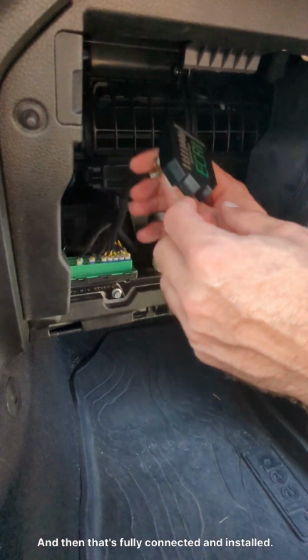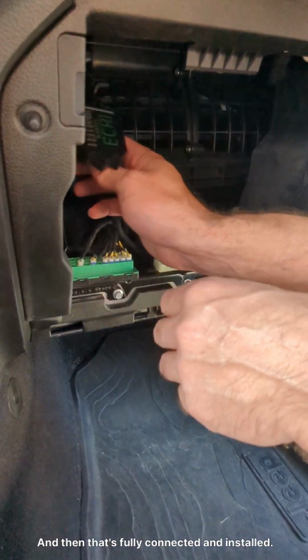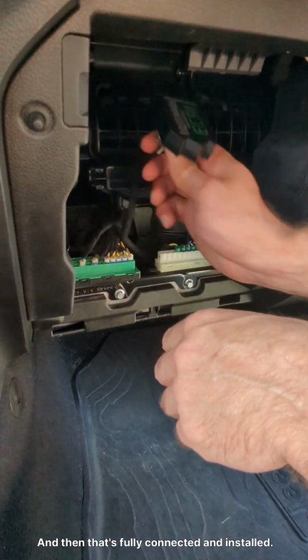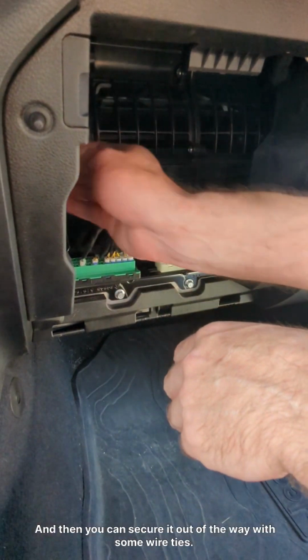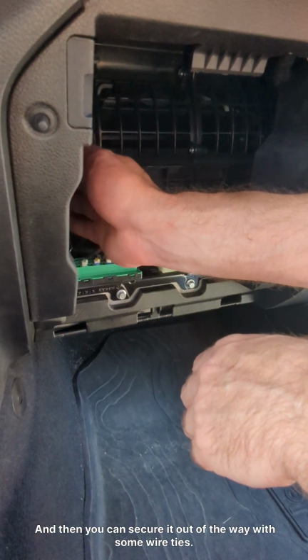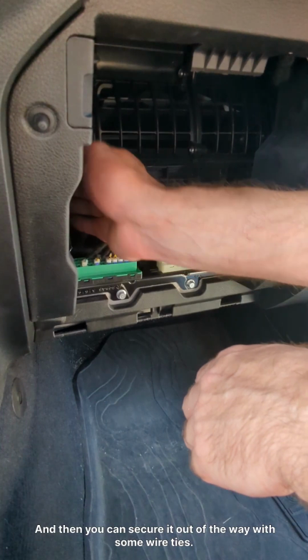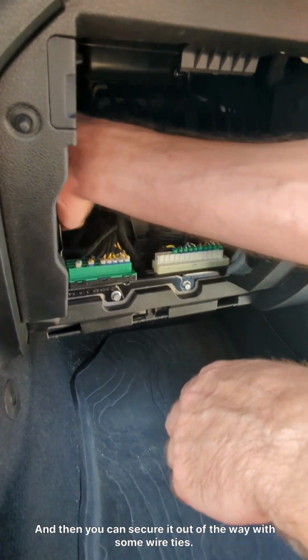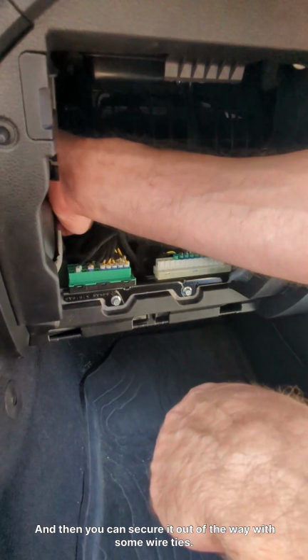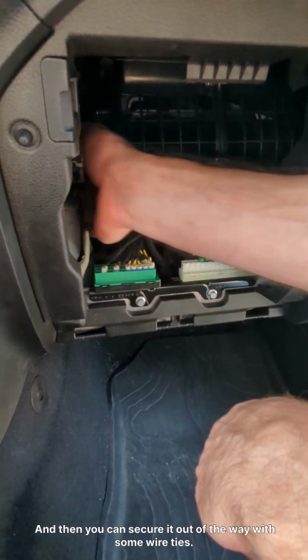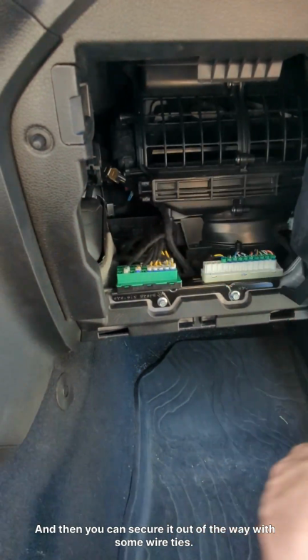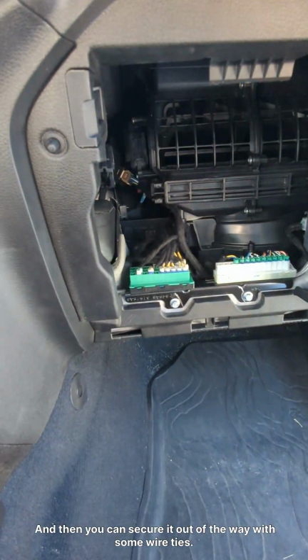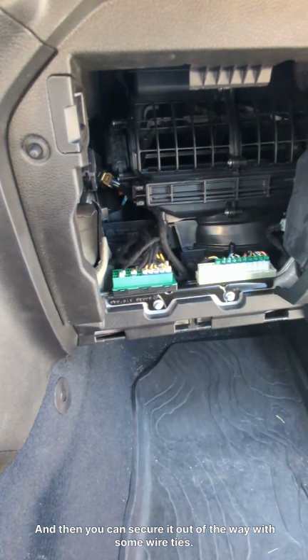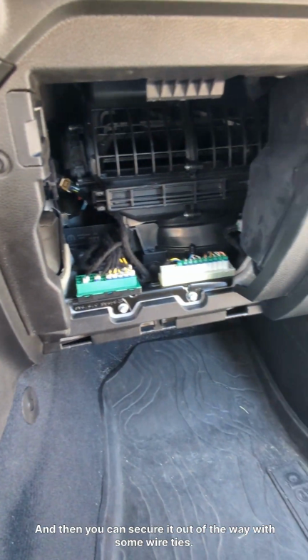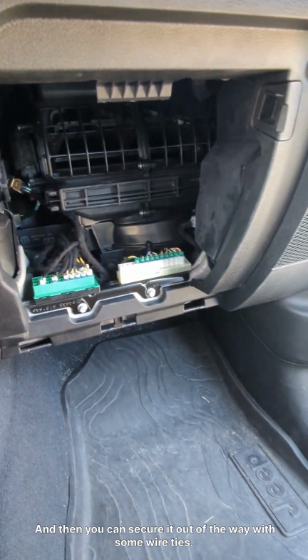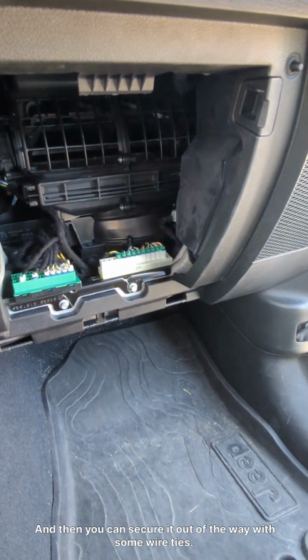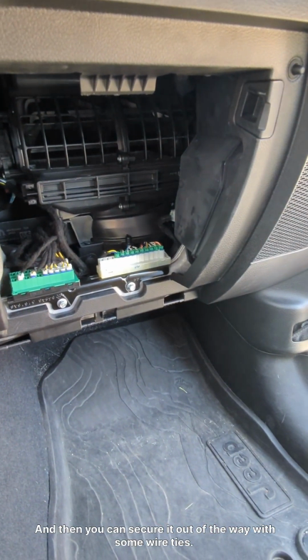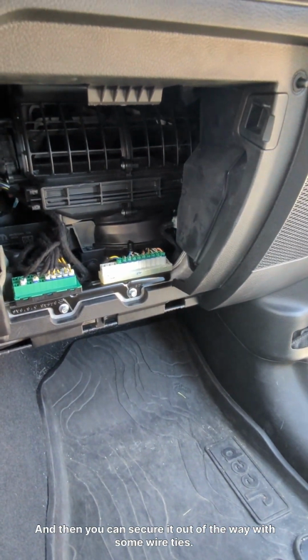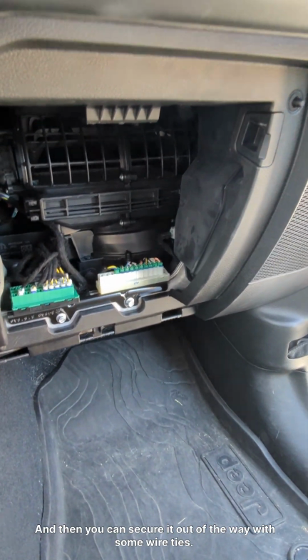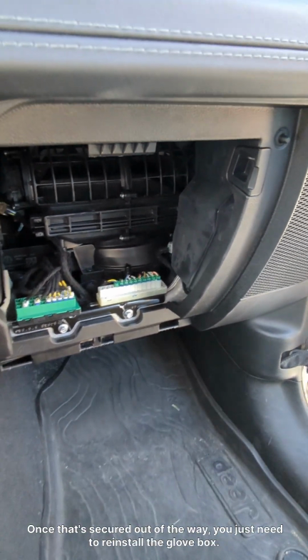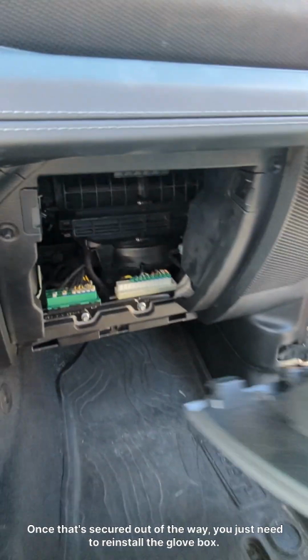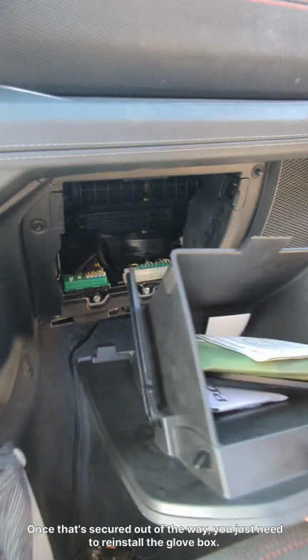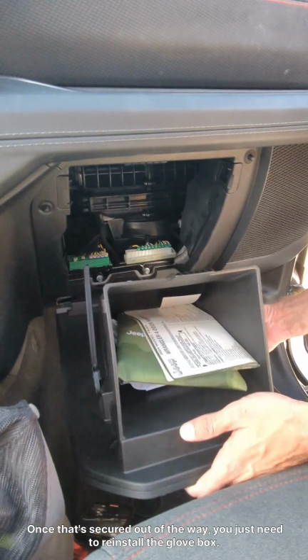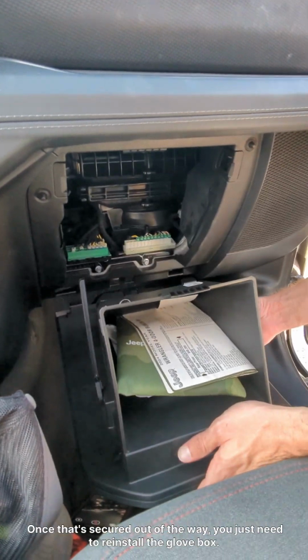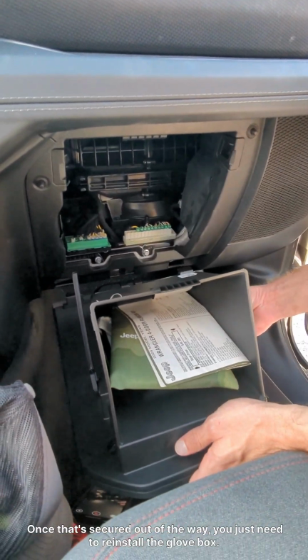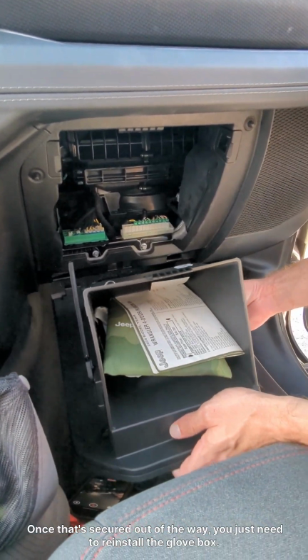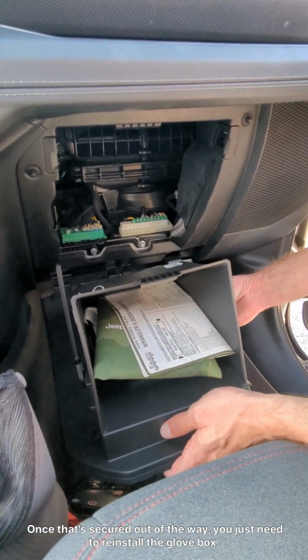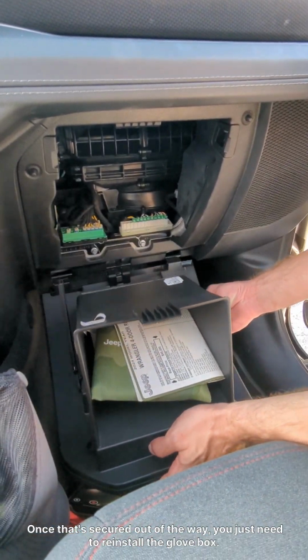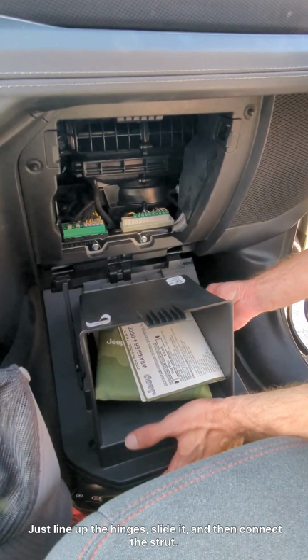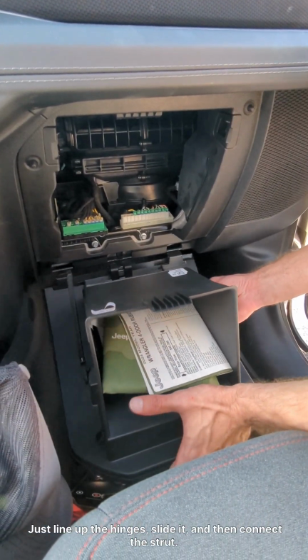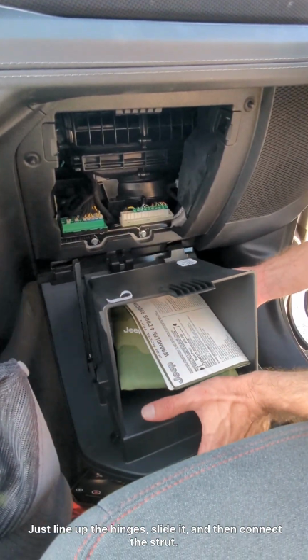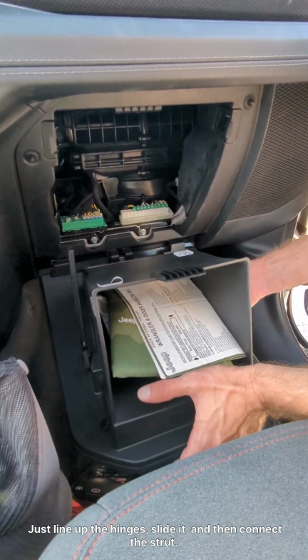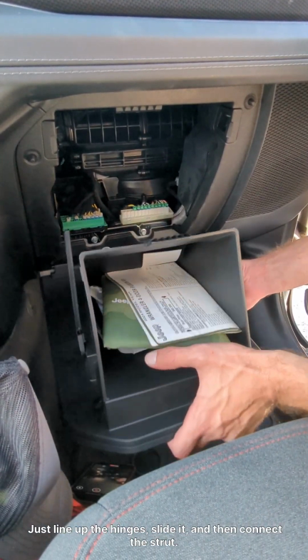And then you can secure it out of the way with some wire ties. And once that's secured out of the way, you just need to reinstall the glove box. Just line up the hinges and slide it in.